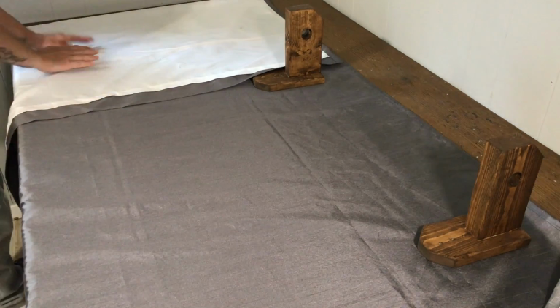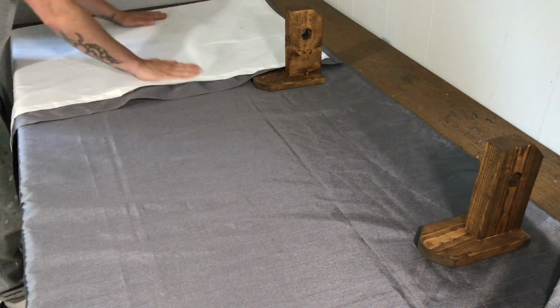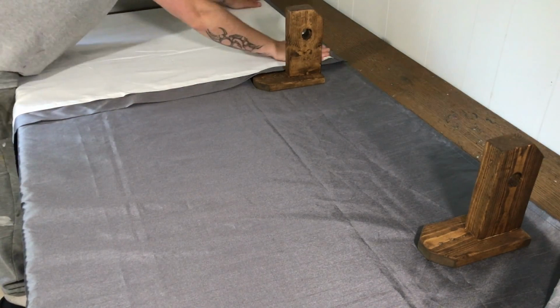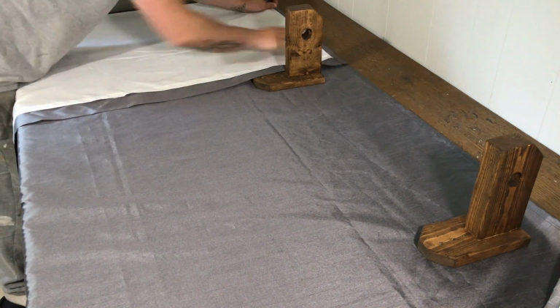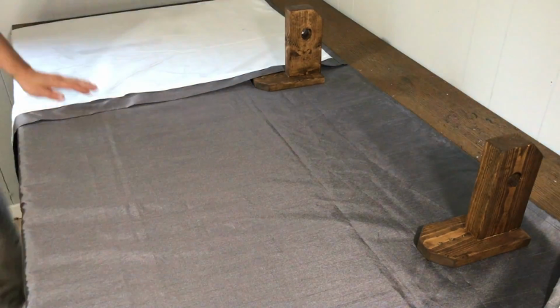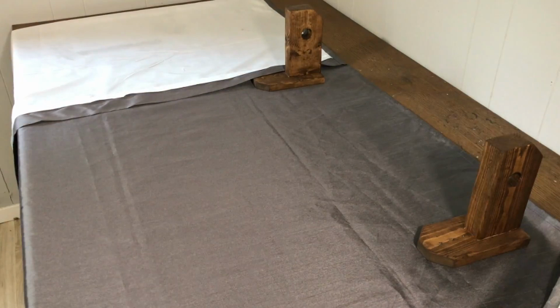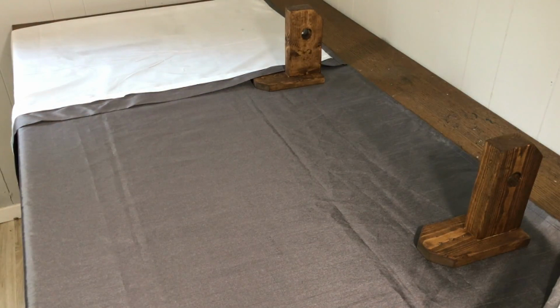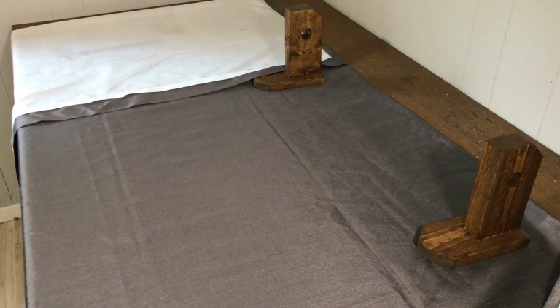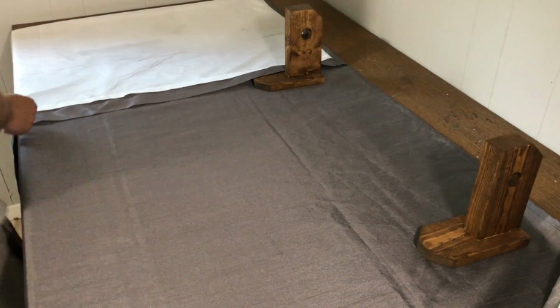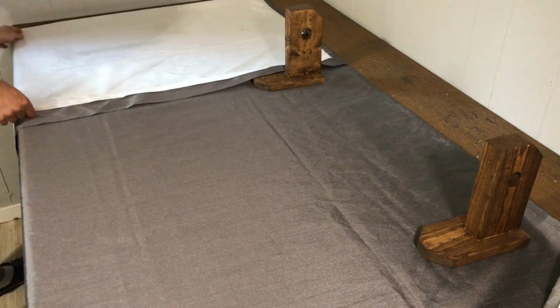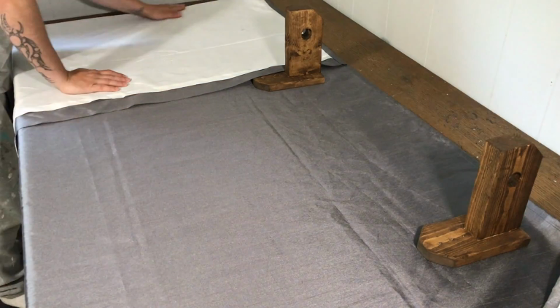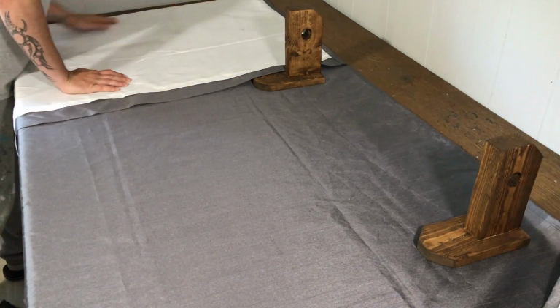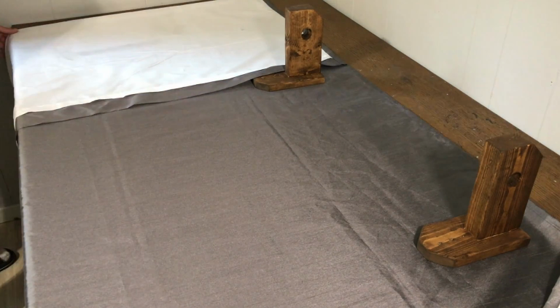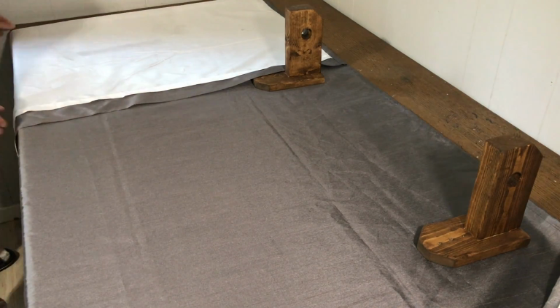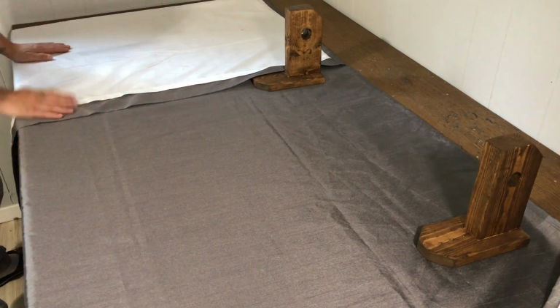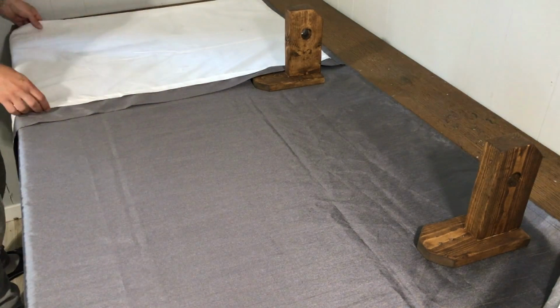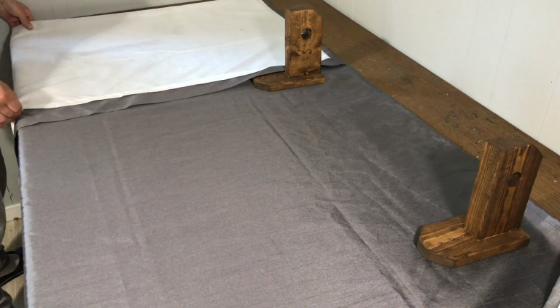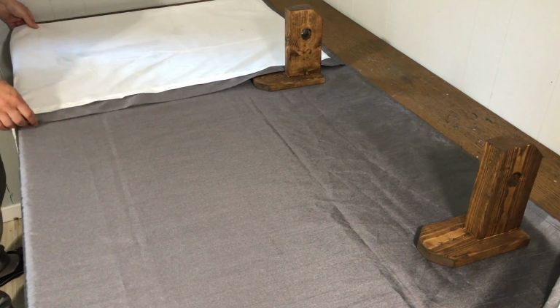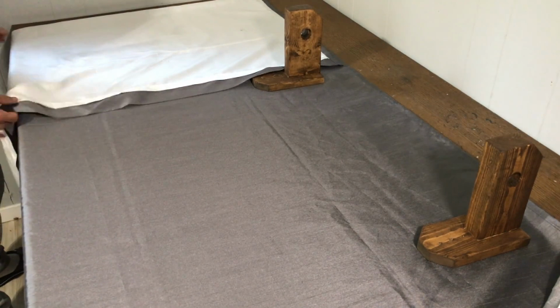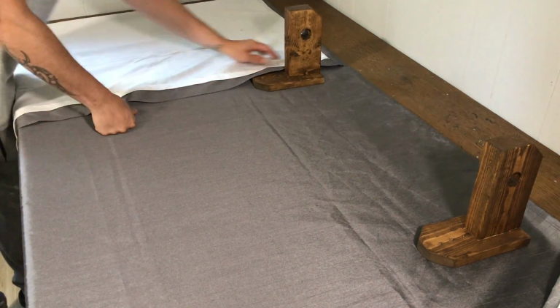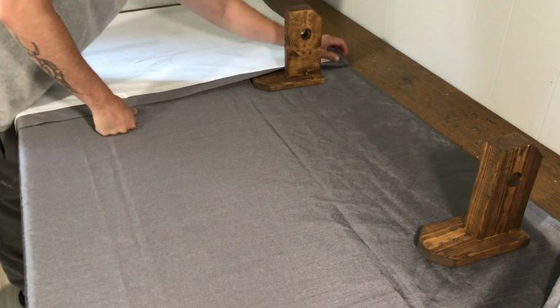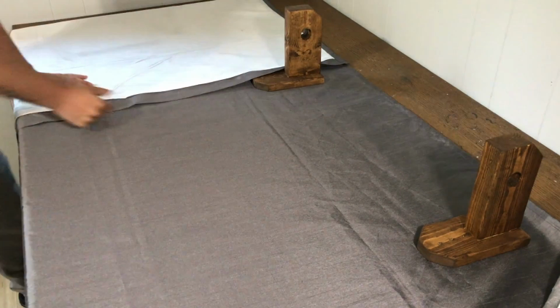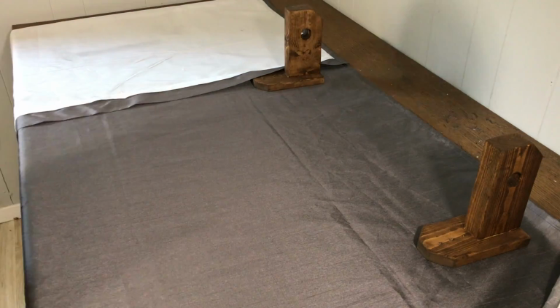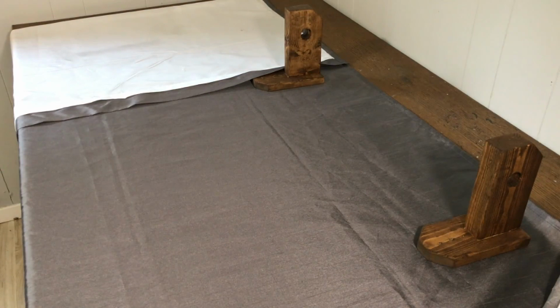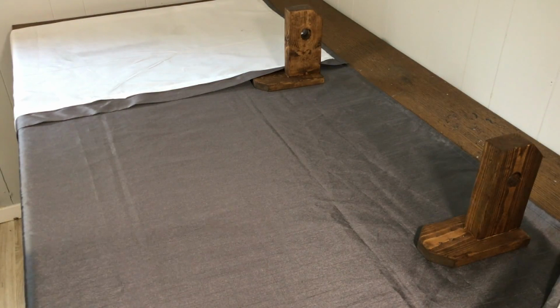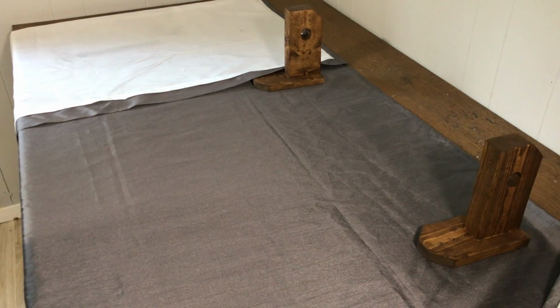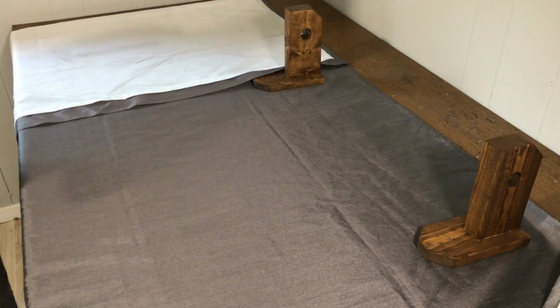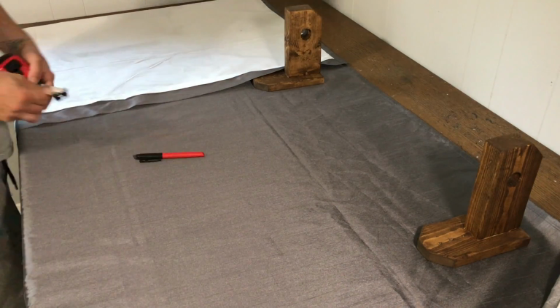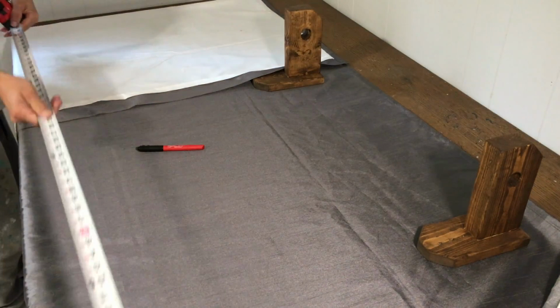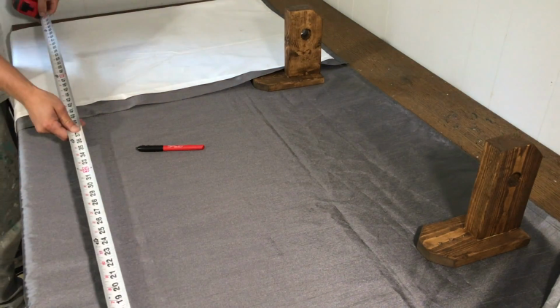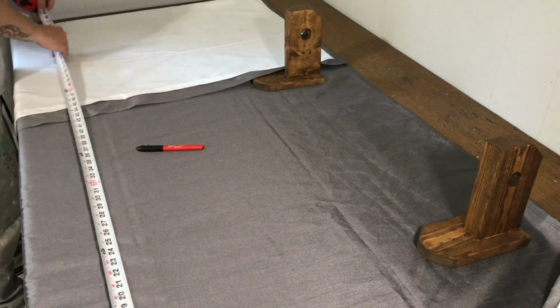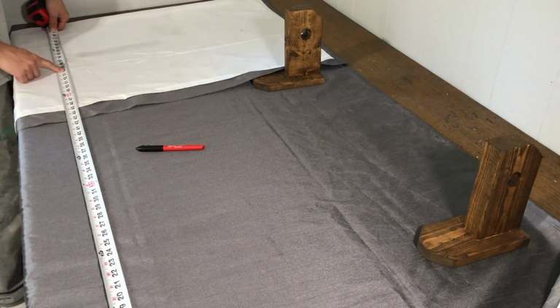You can see here I'm using my rustic curtain rod holders that I just made — it was super easy and basically cost me nothing. You can check out that video by the link above. Next, I folded up the bottoms like so, until the fold matched the measurements I took for the window.